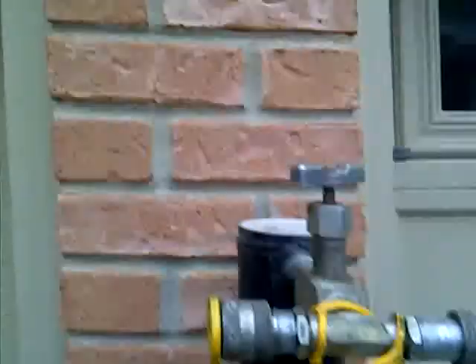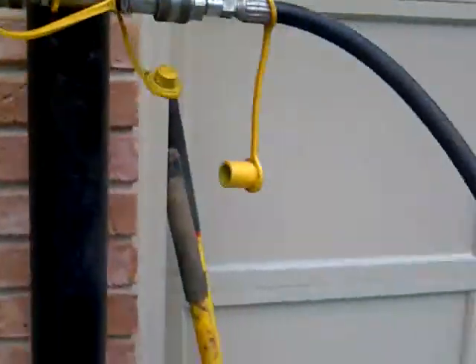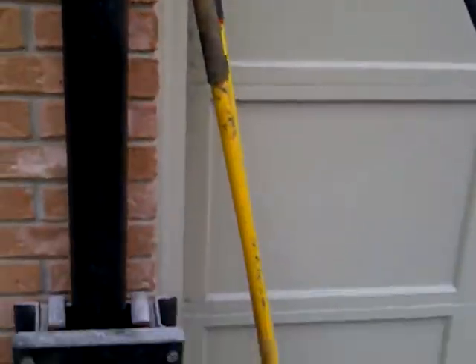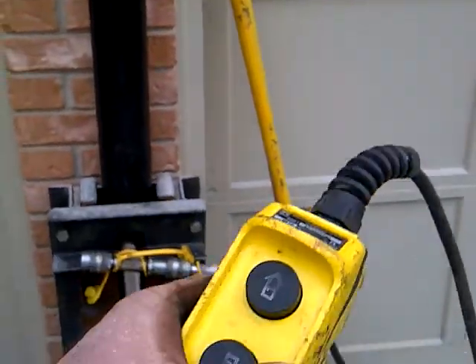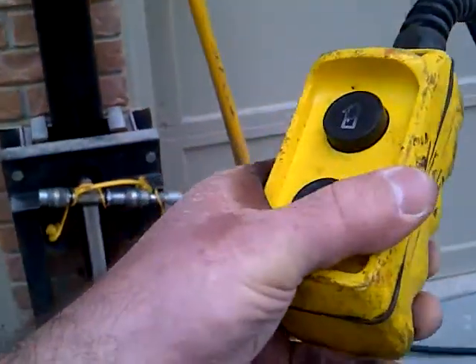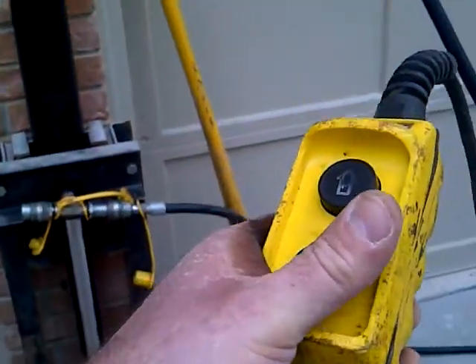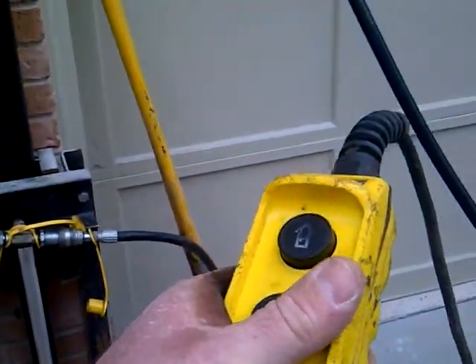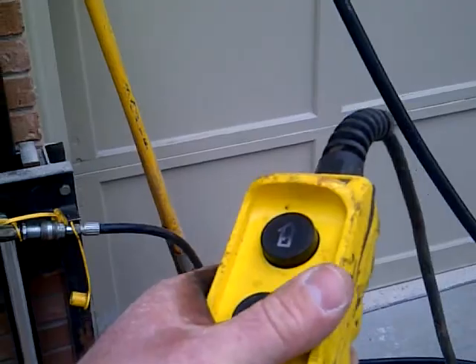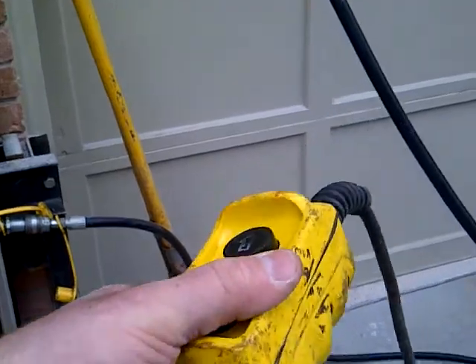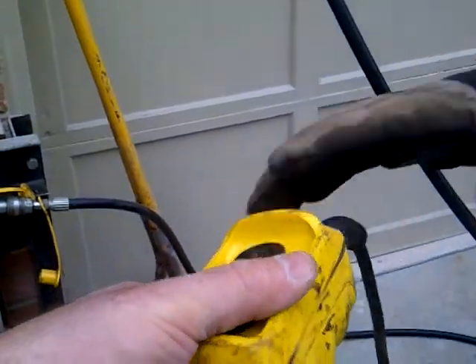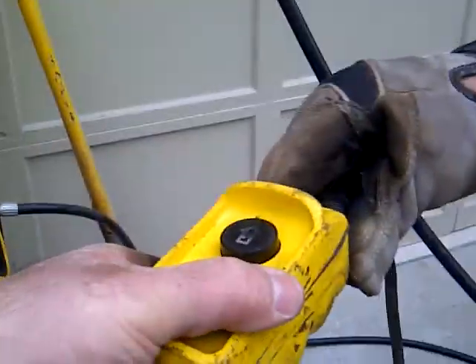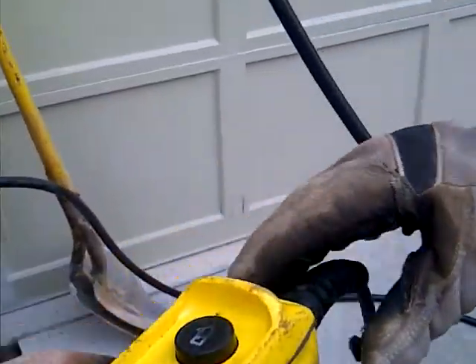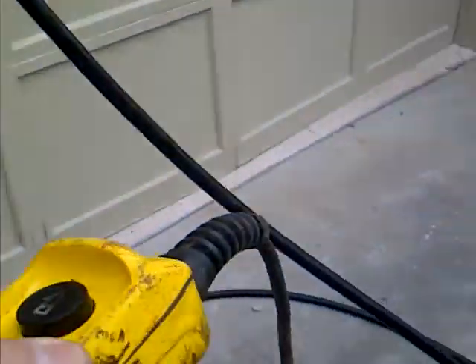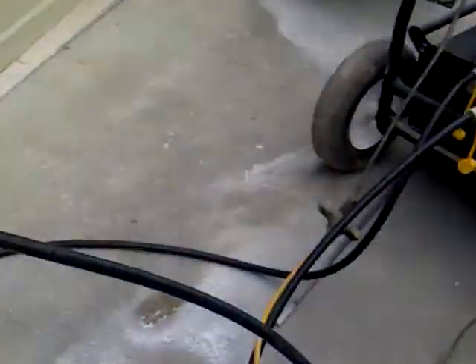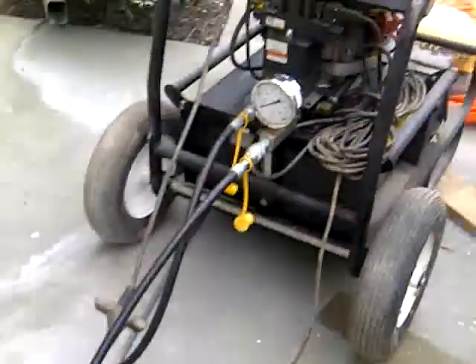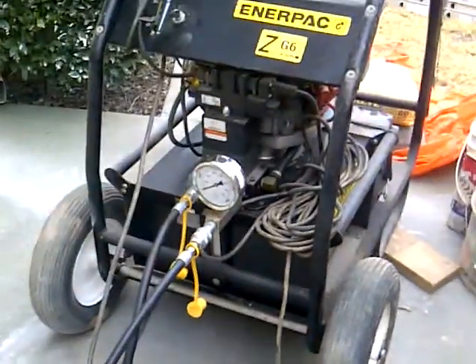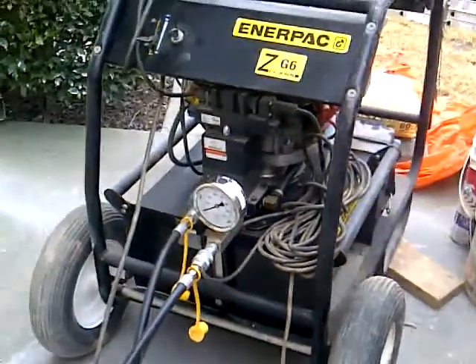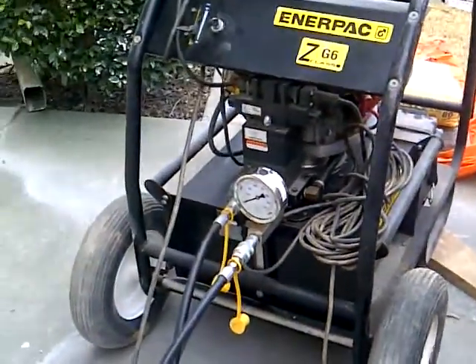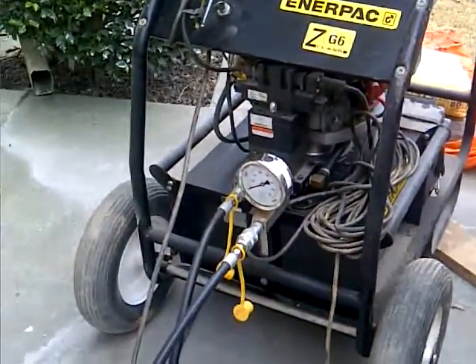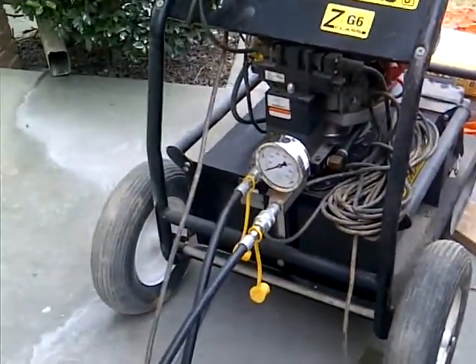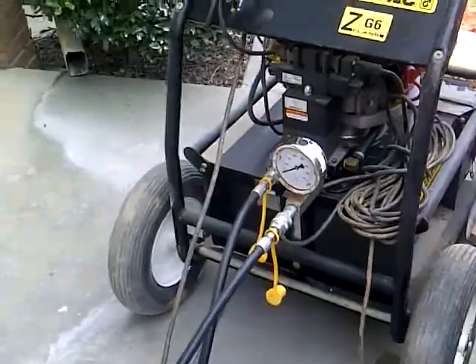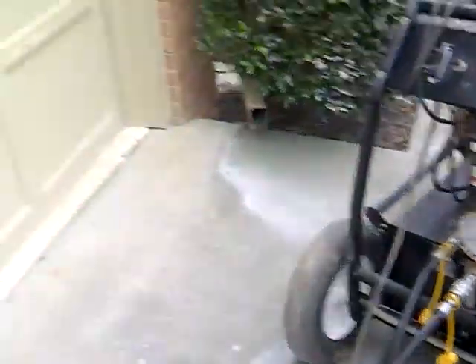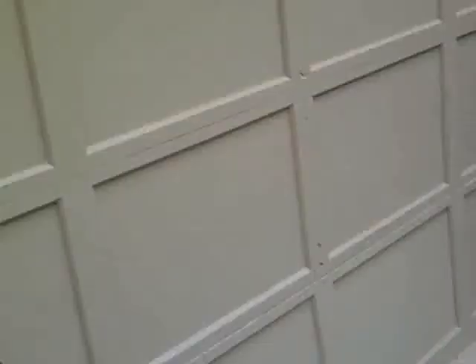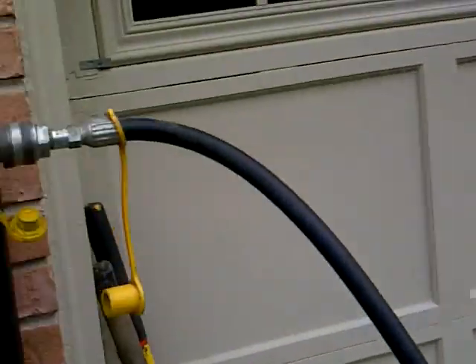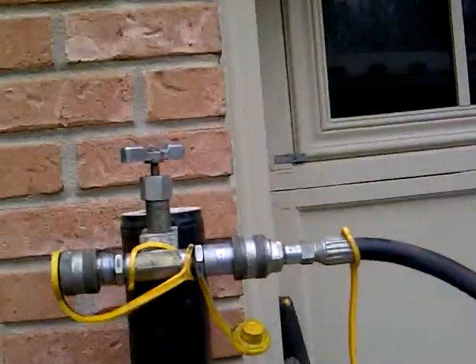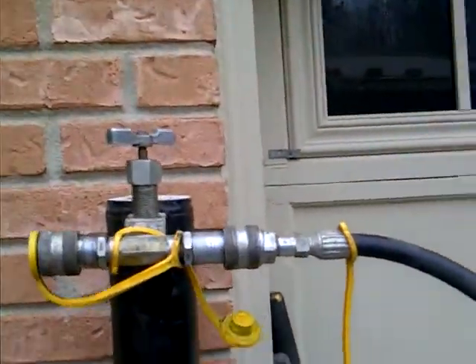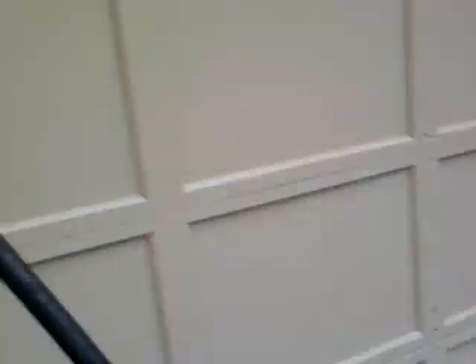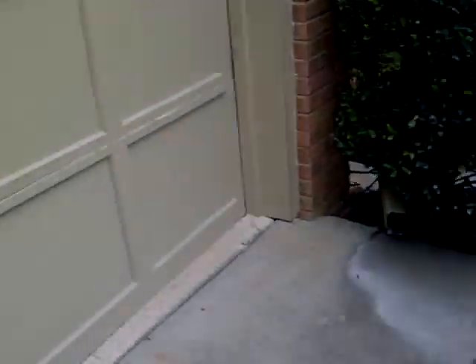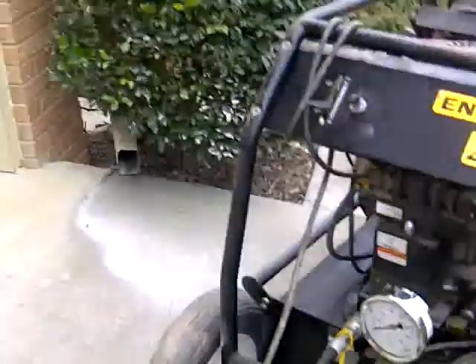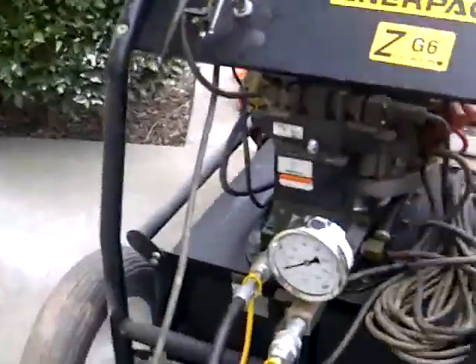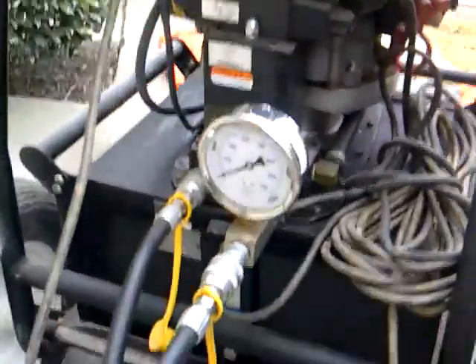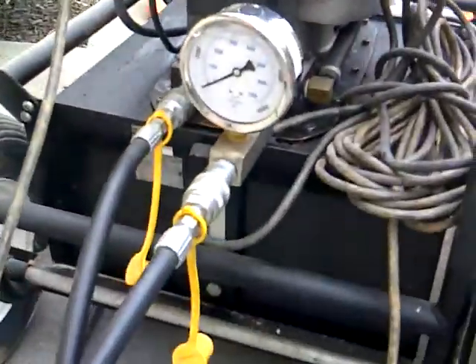Actually, the button that I push is this remote control that goes to a solenoid valve over there. So we monitor everything with PSI here.